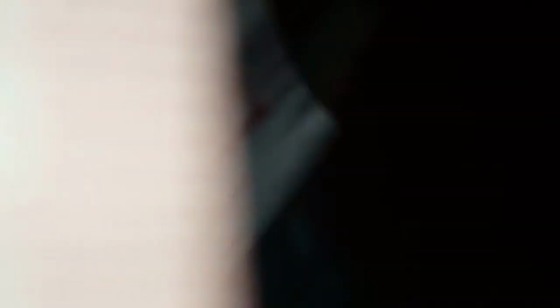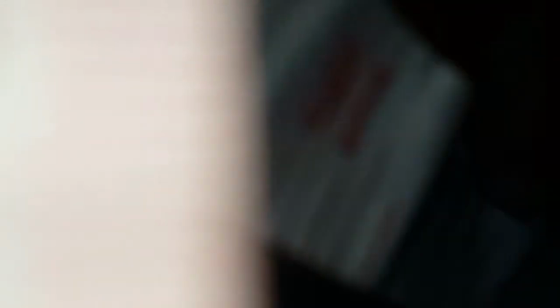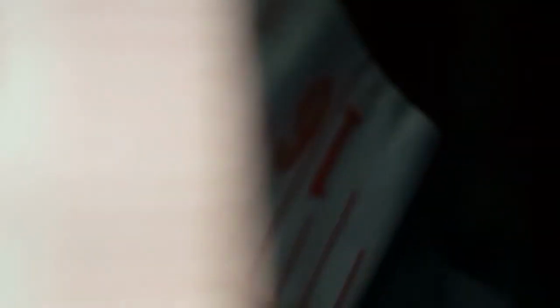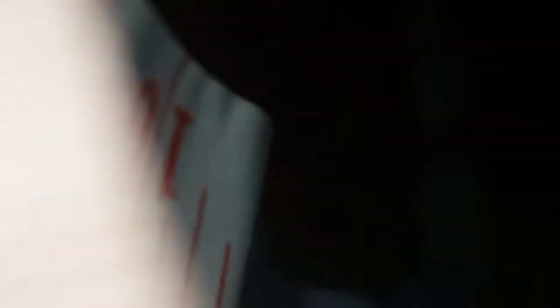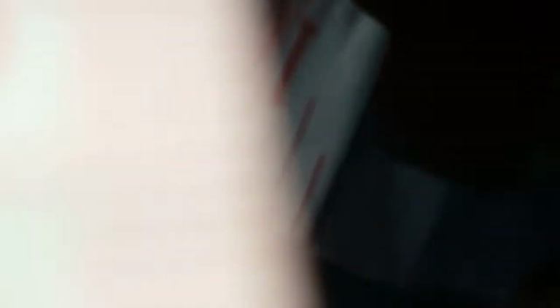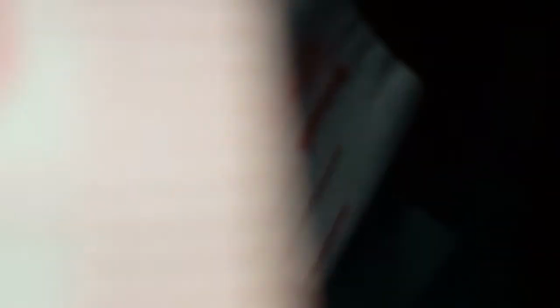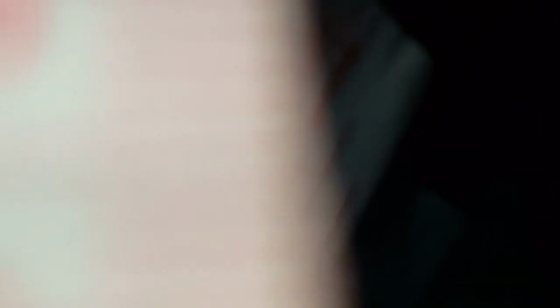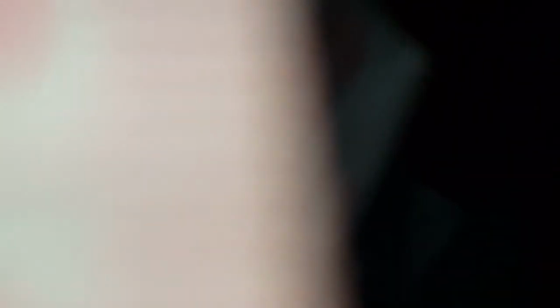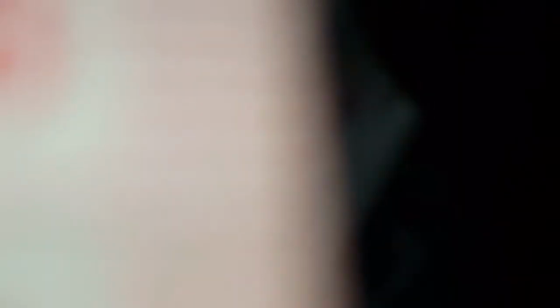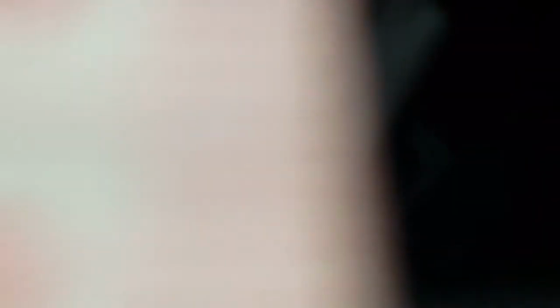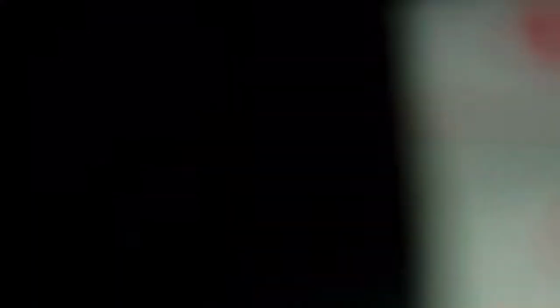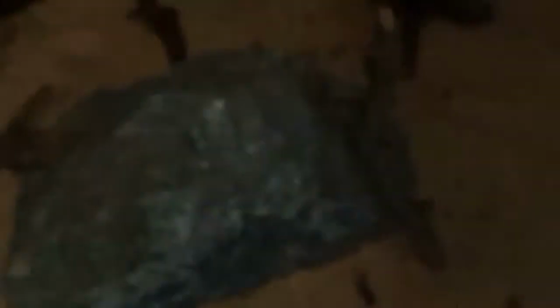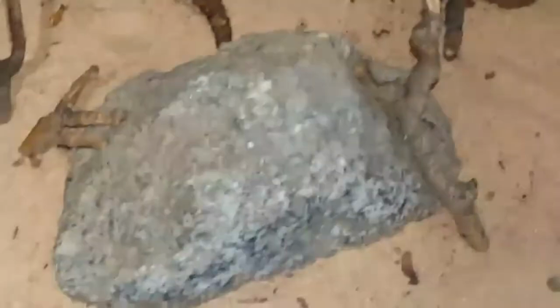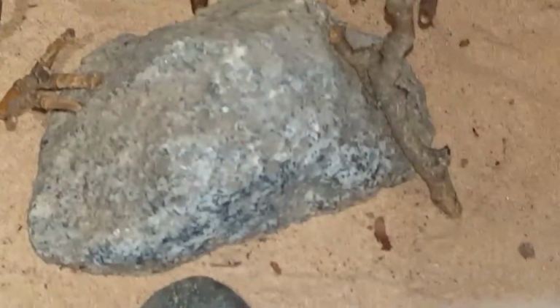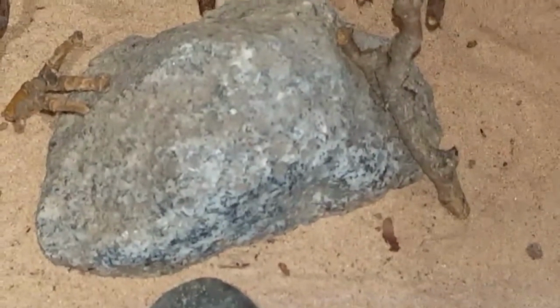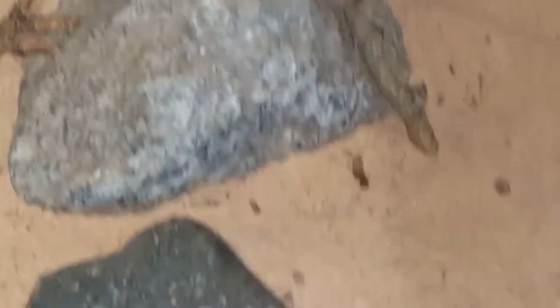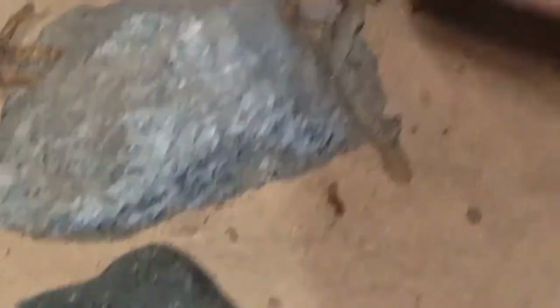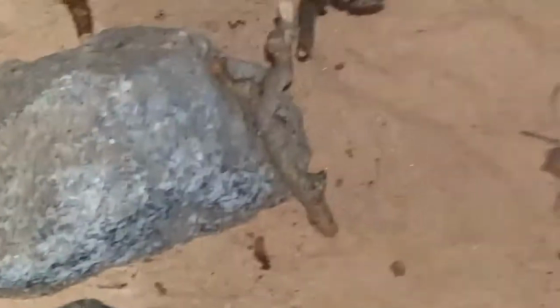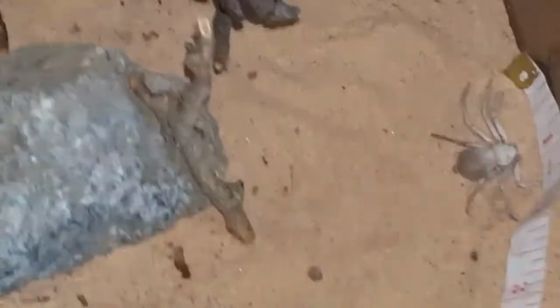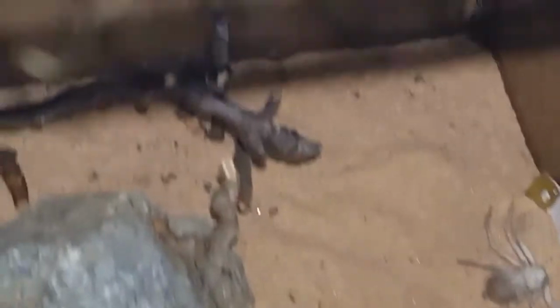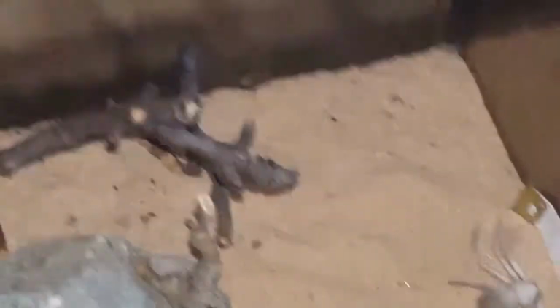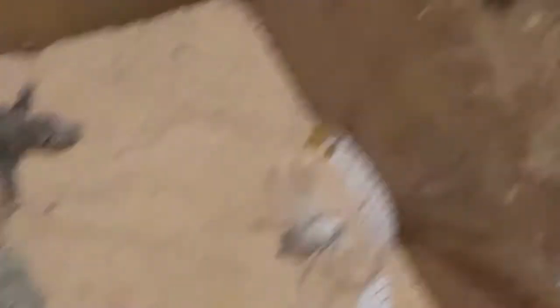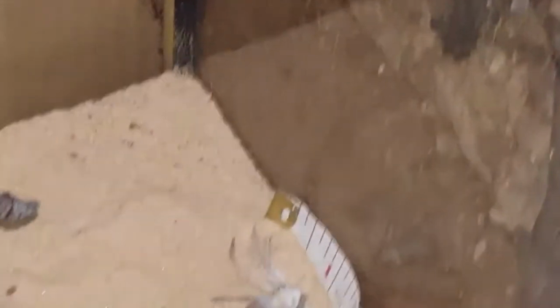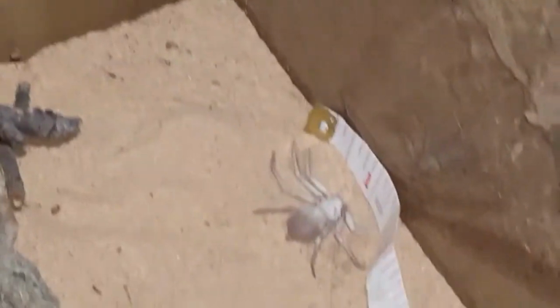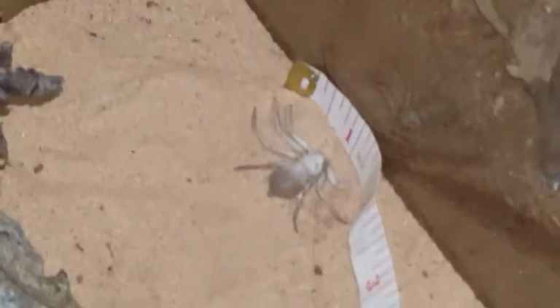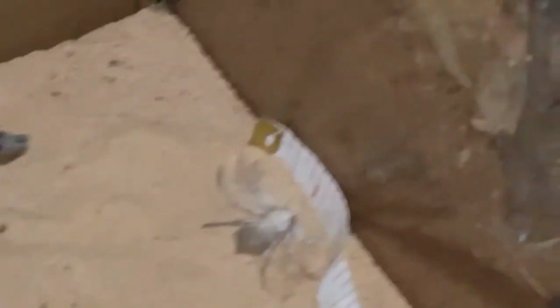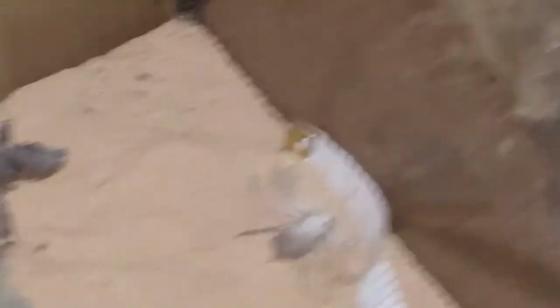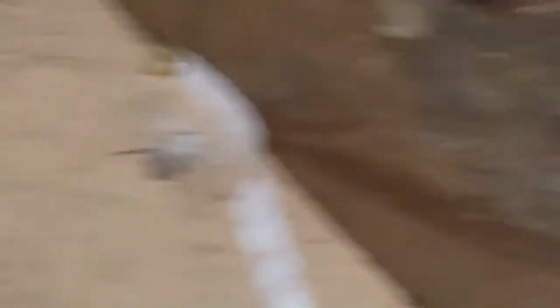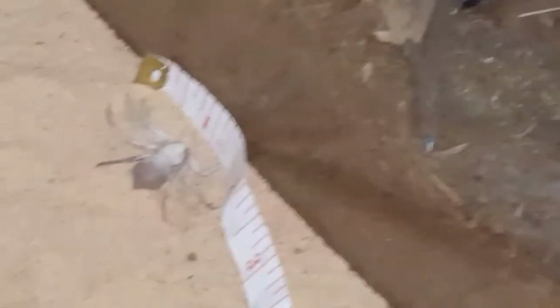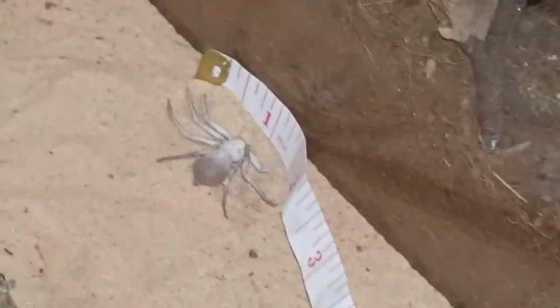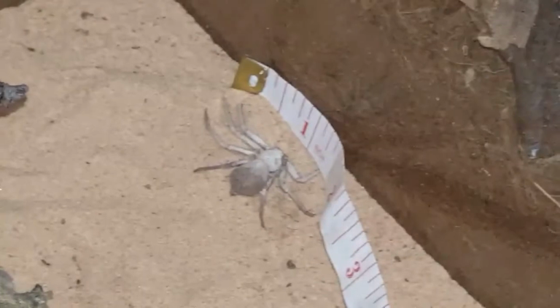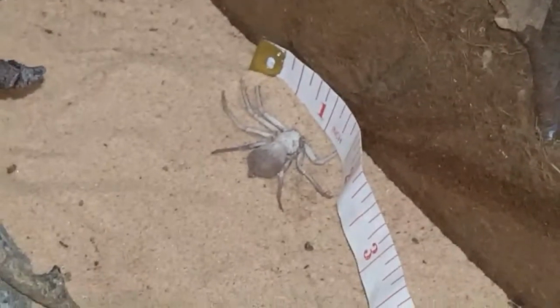Apologies, it's not the best footage — trying to film and readjust the tape measure wasn't easy. And apologies for the wee man having a tantrum in the background. What I've done is laid it up against the glass here, and I would say about 1.5 inches would be the size of this spider.